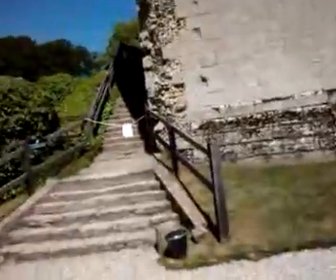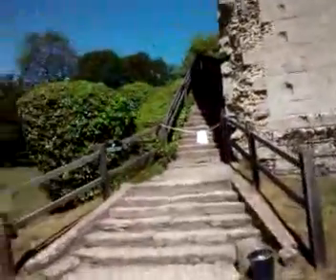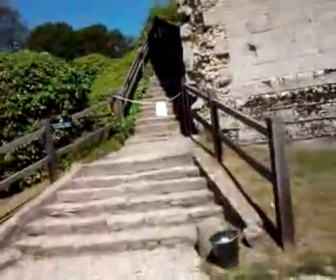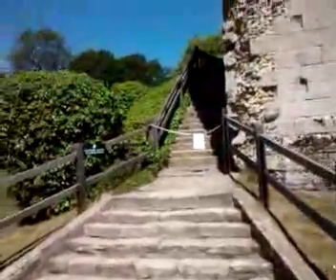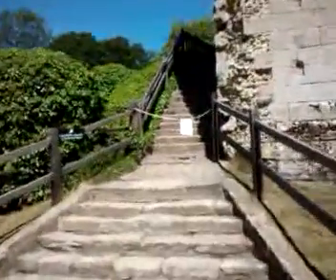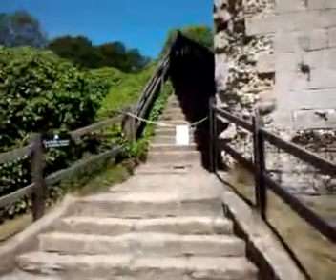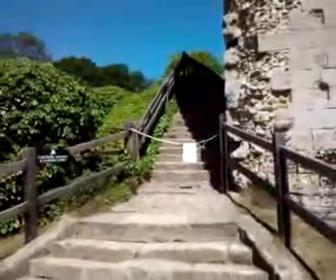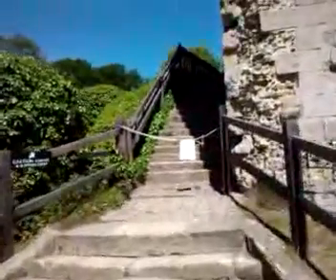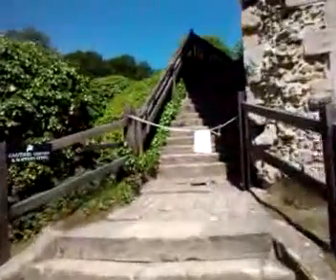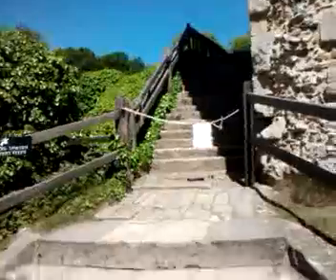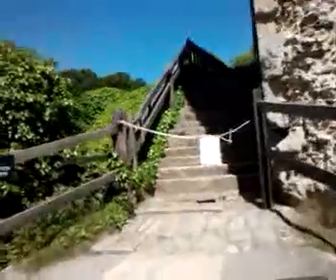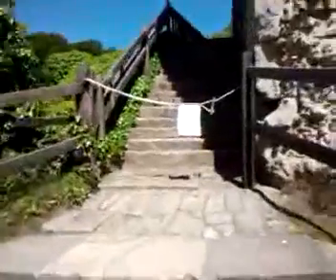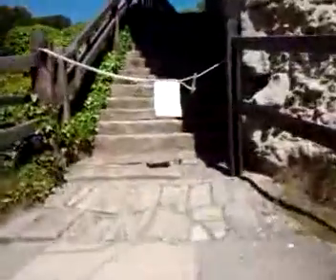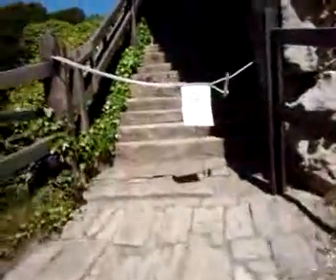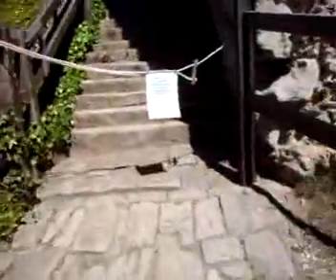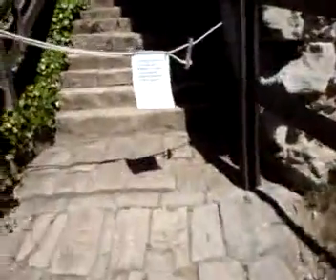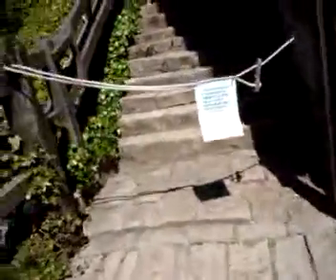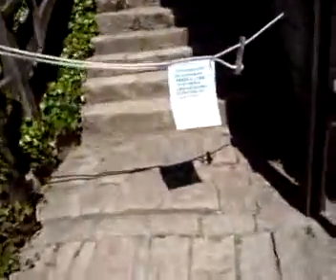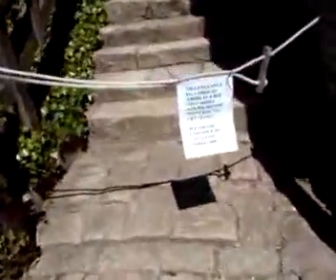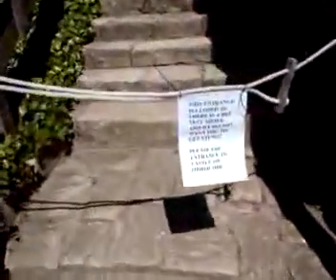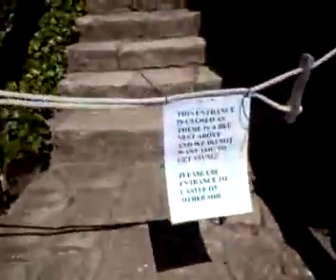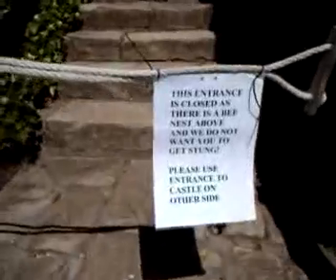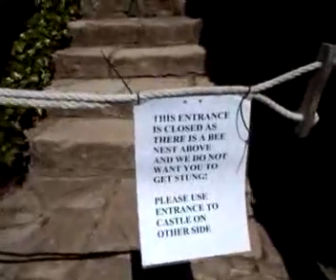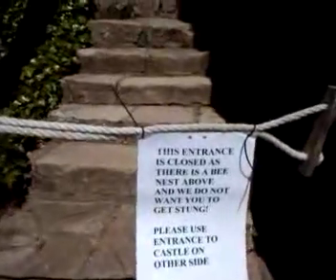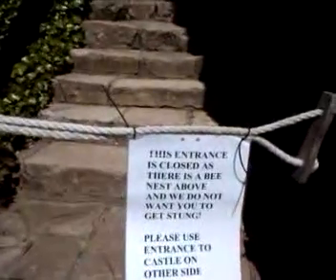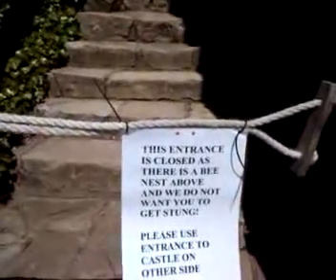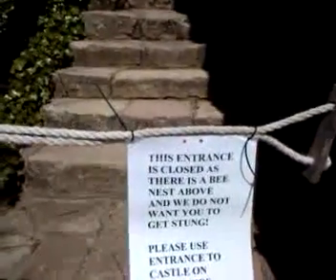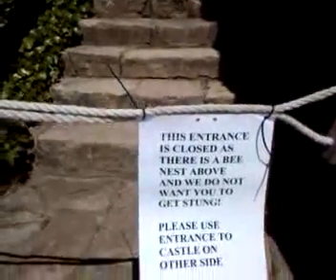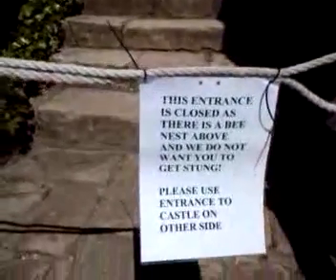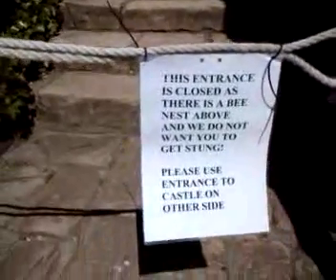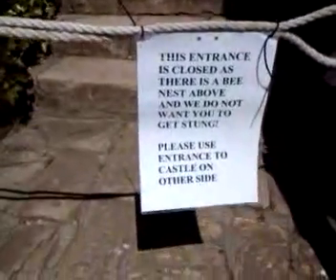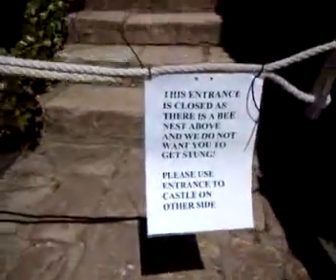There's a sign here: 'This entrance is closed as there is a bee nest above the door and we do not want you to get stung.' So we won't be going in that way!